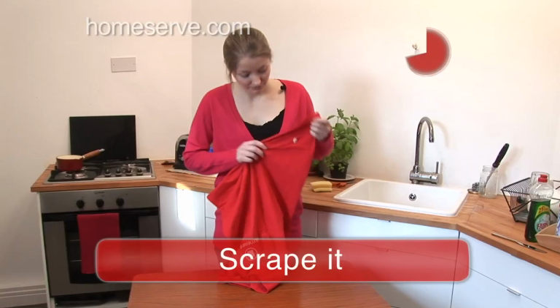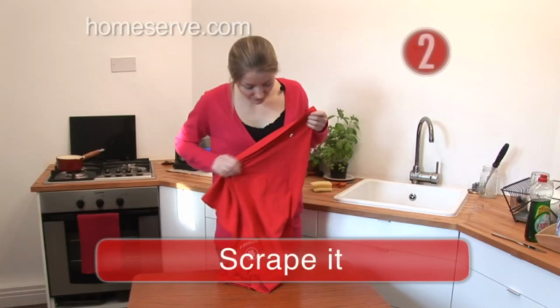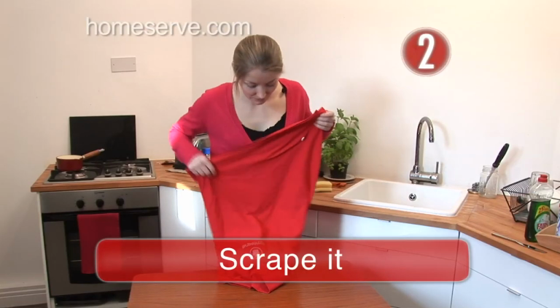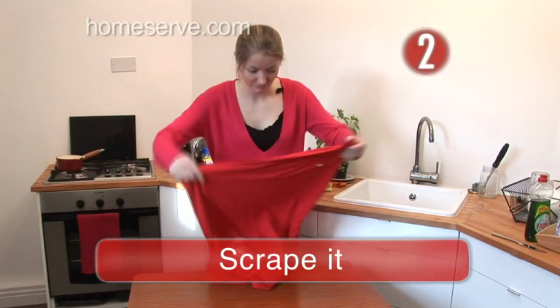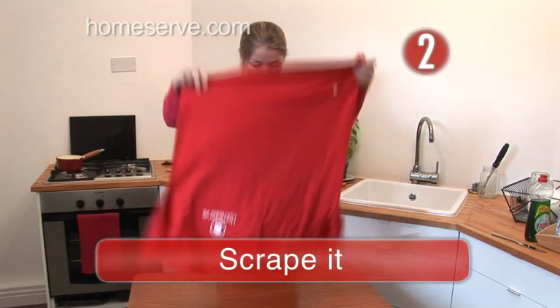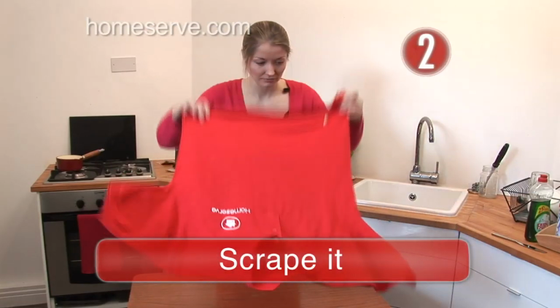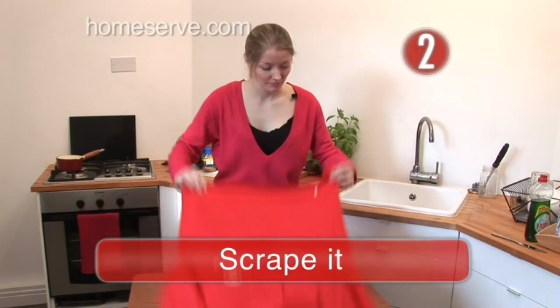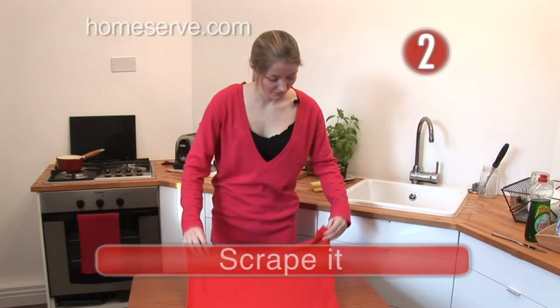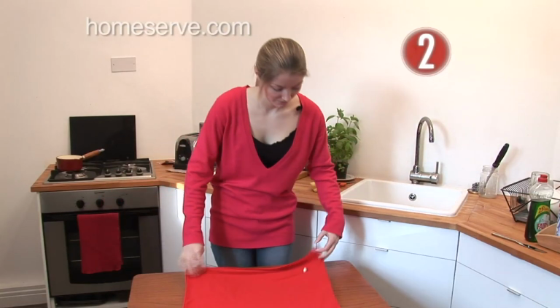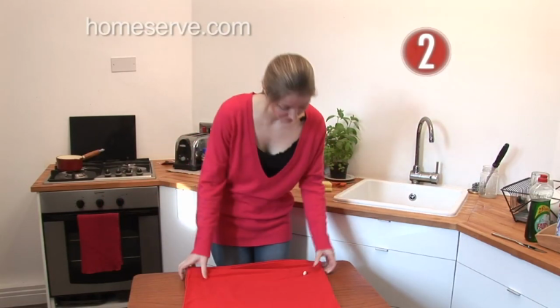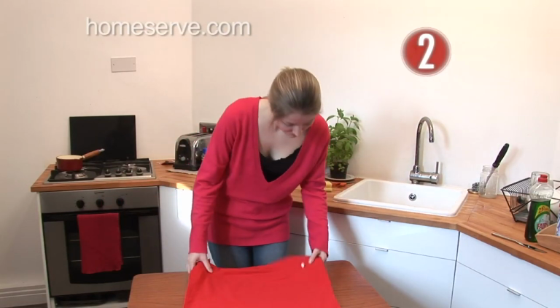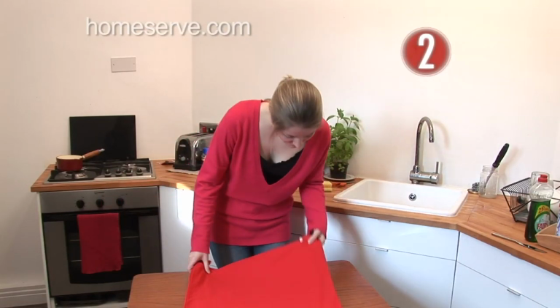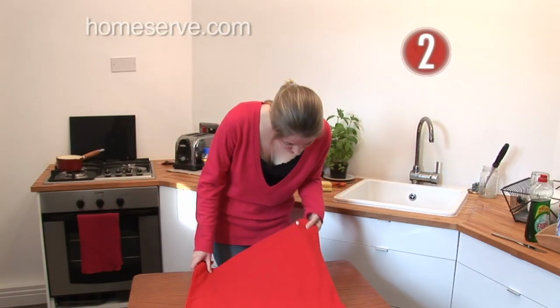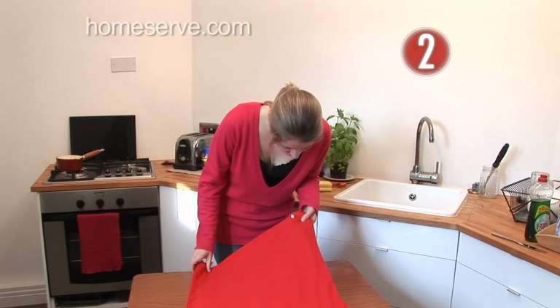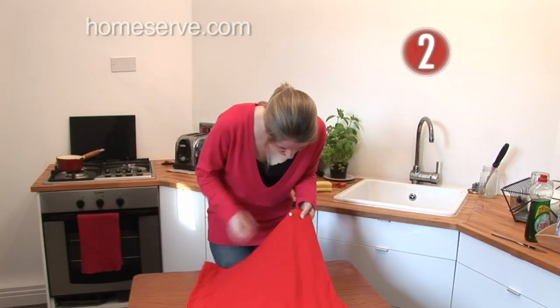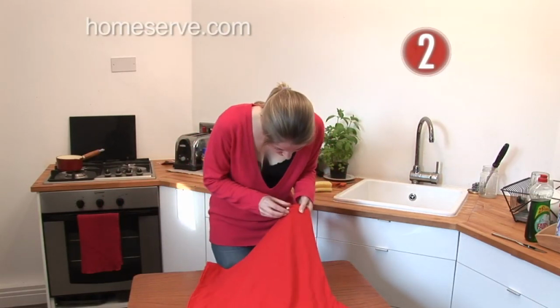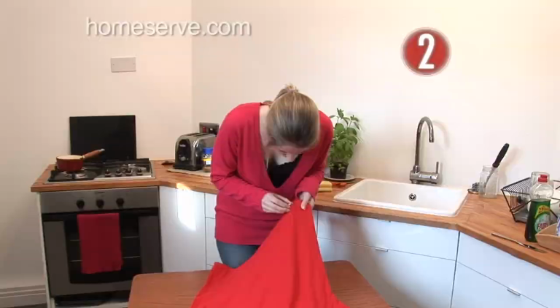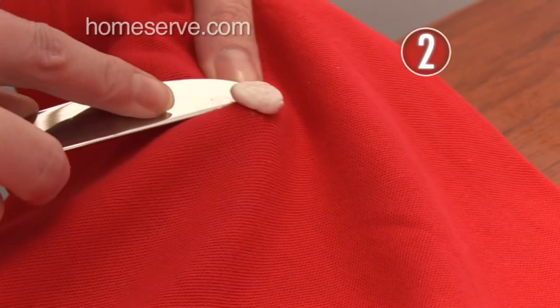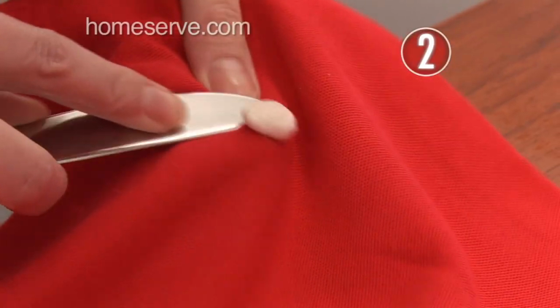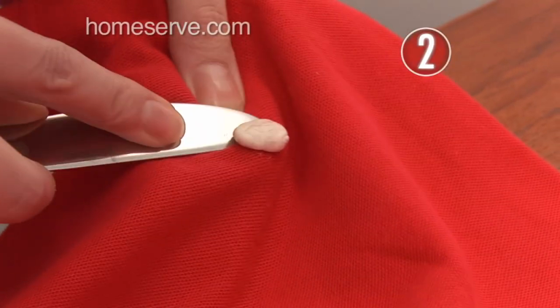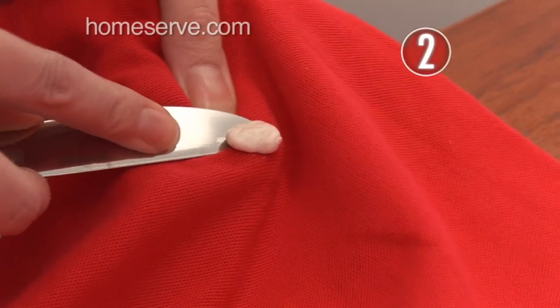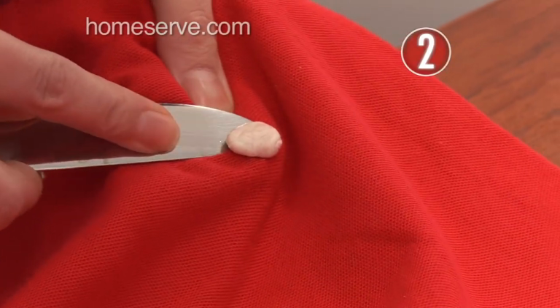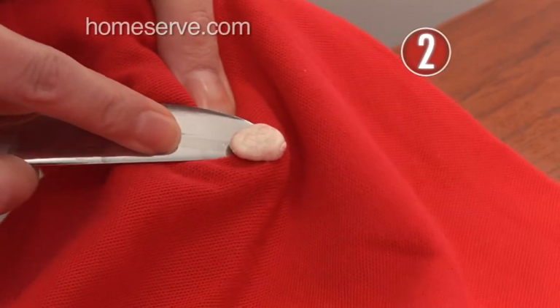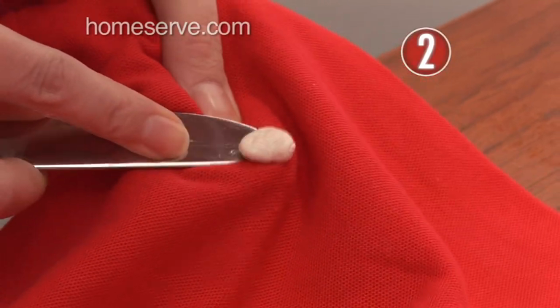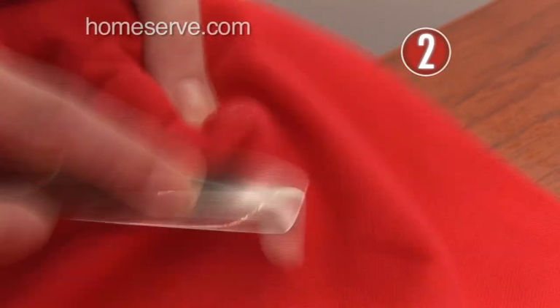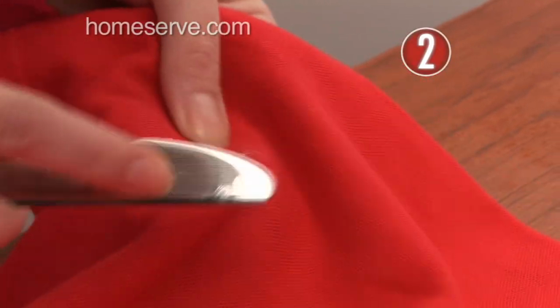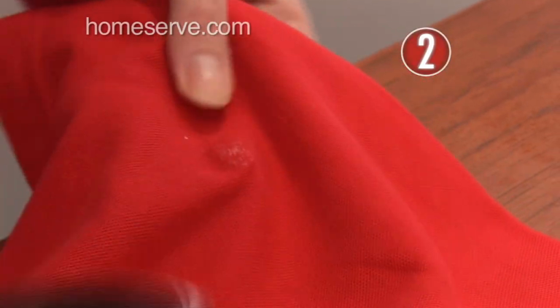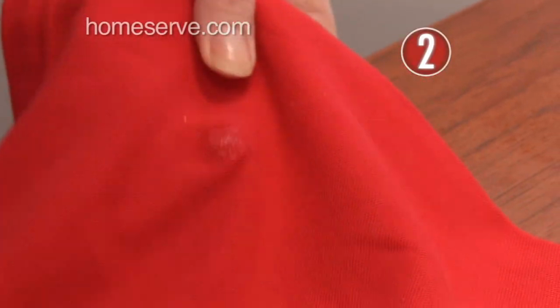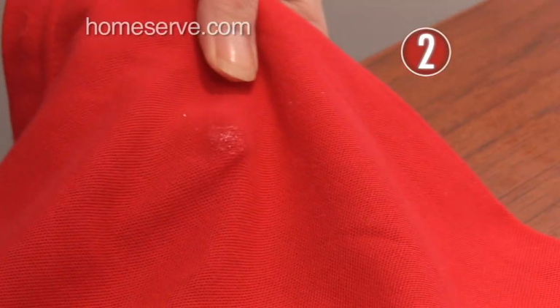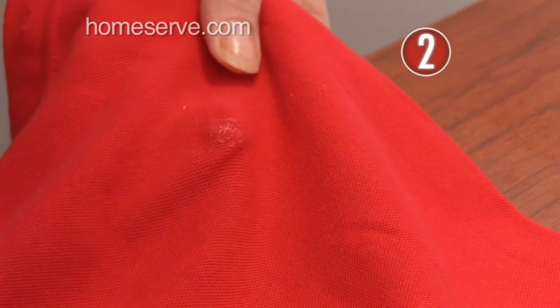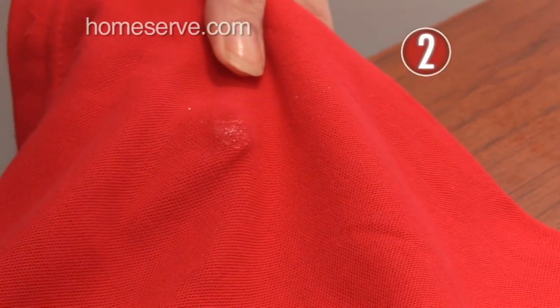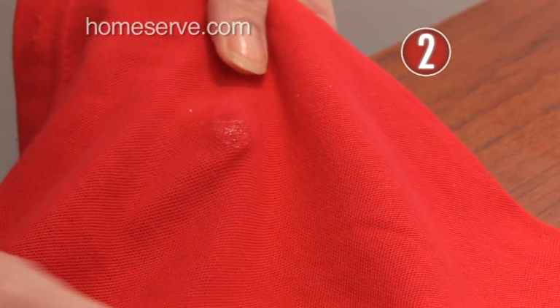Step 2: Scrape it. When the gum has frozen hard, scrape it off with a blunt knife. This should get rid of most, if not all, of the gum.